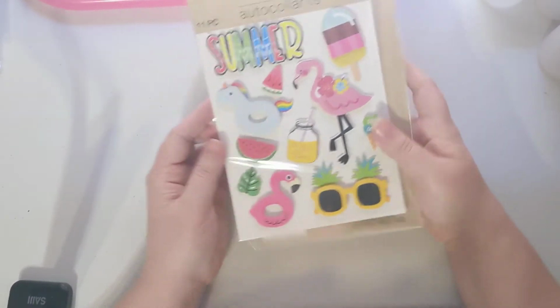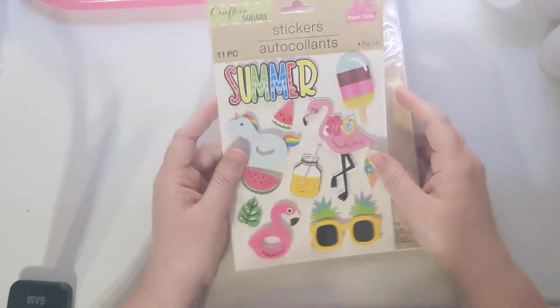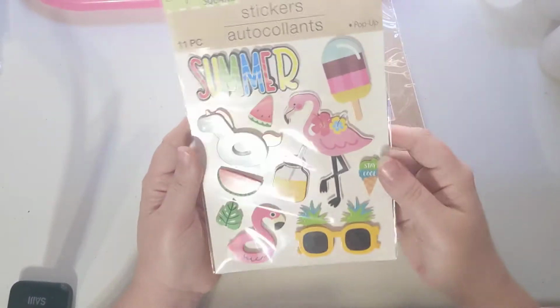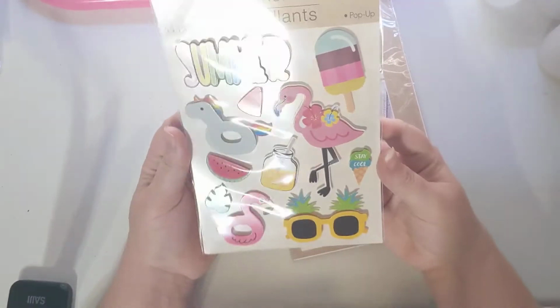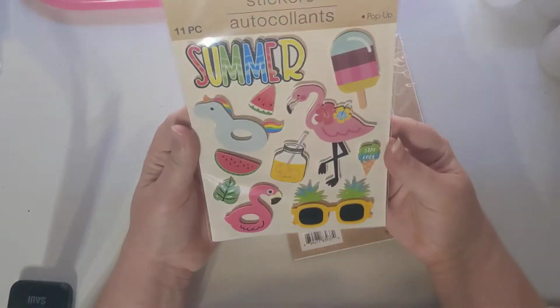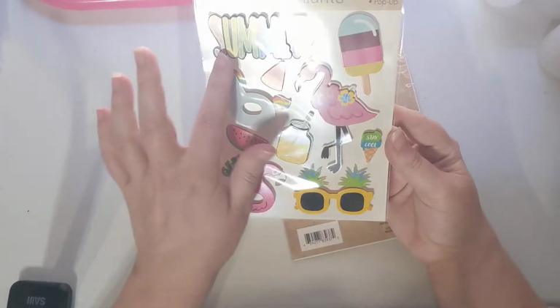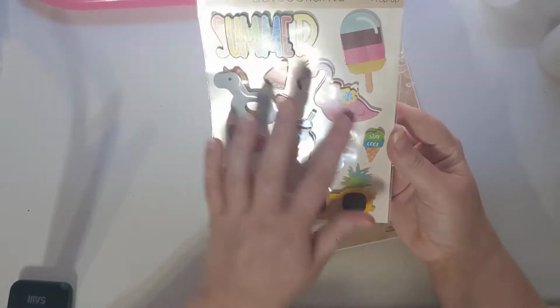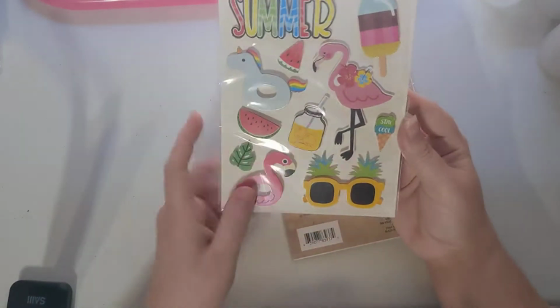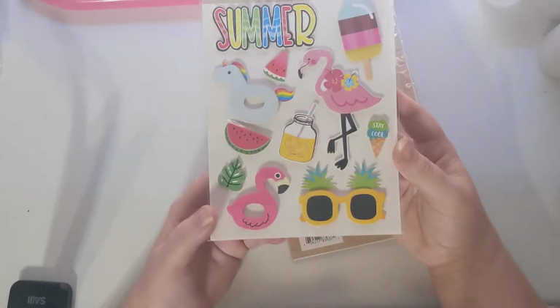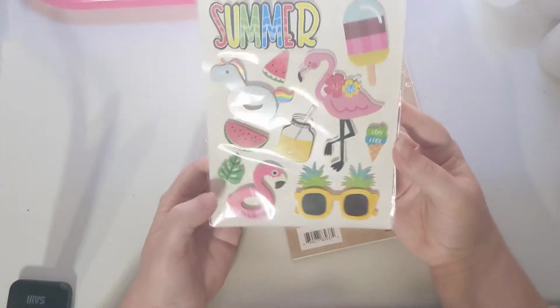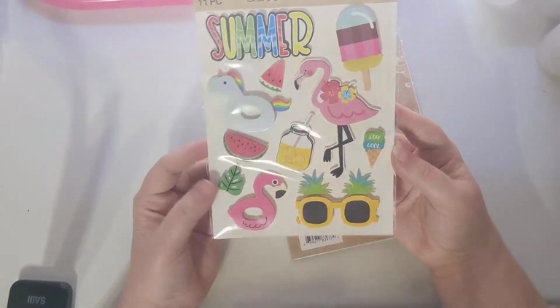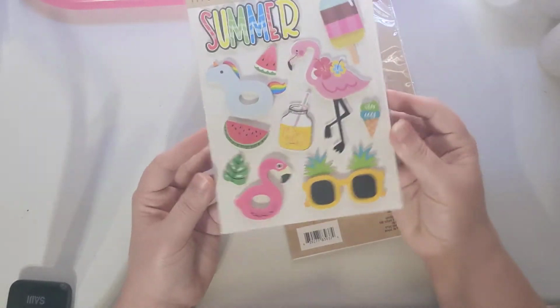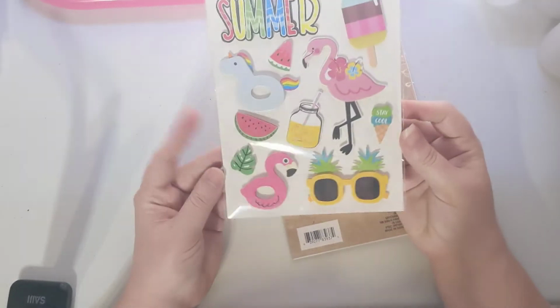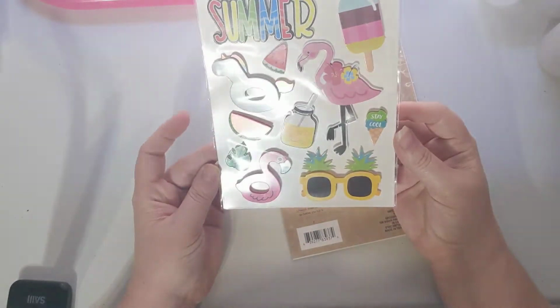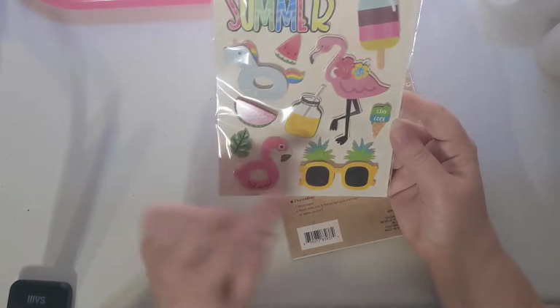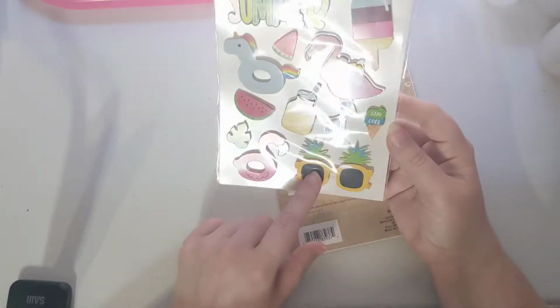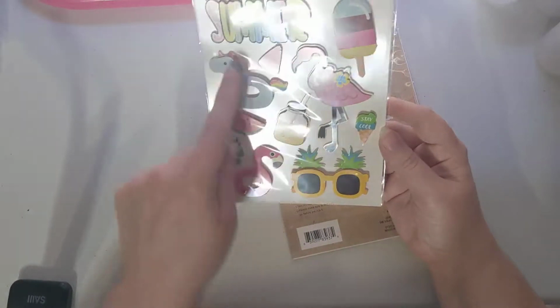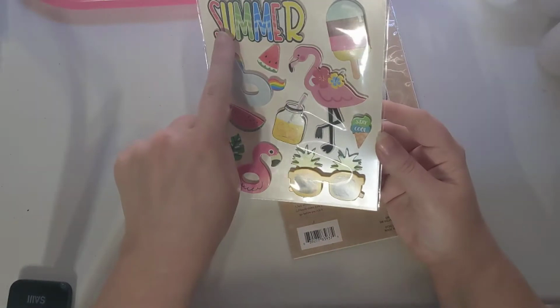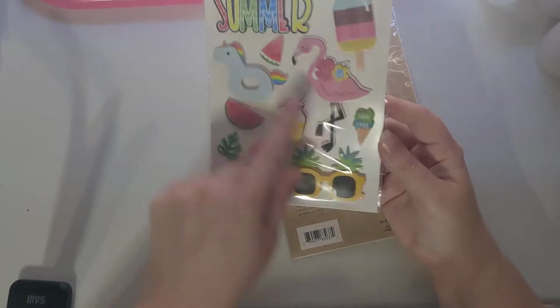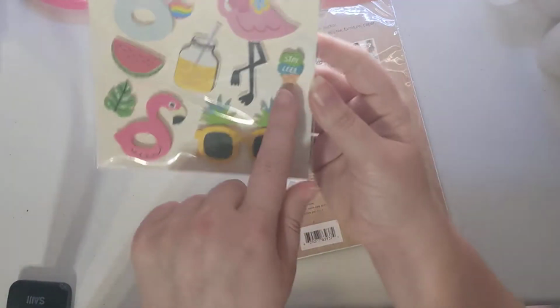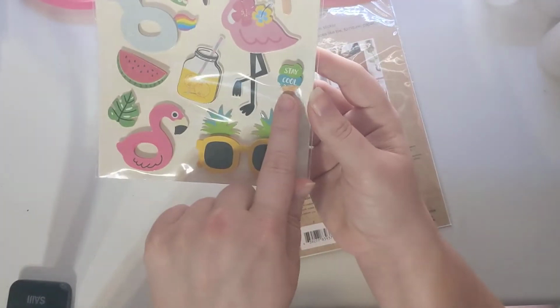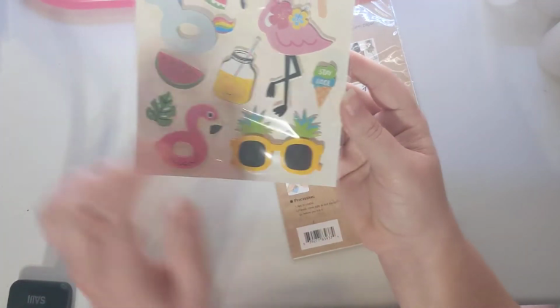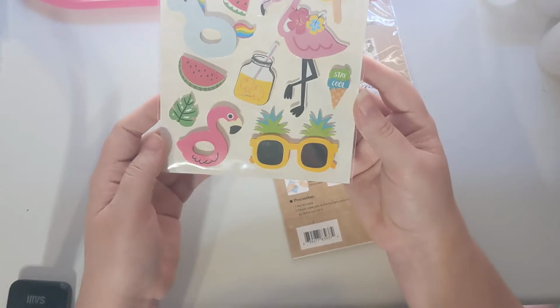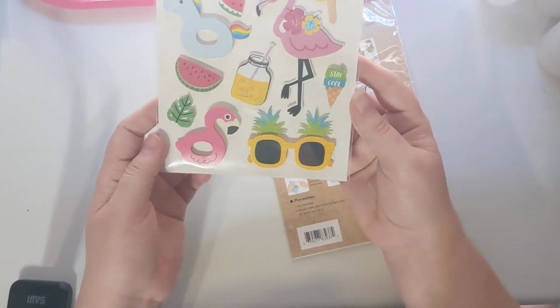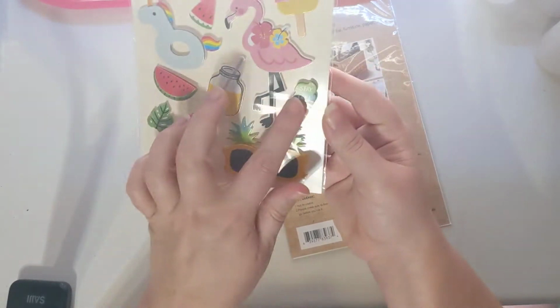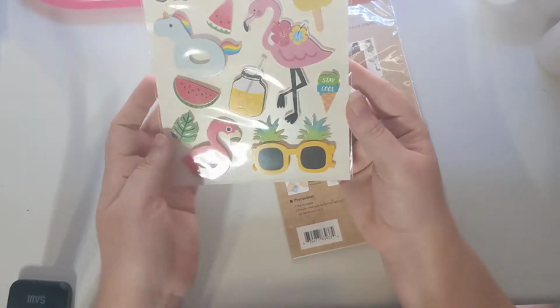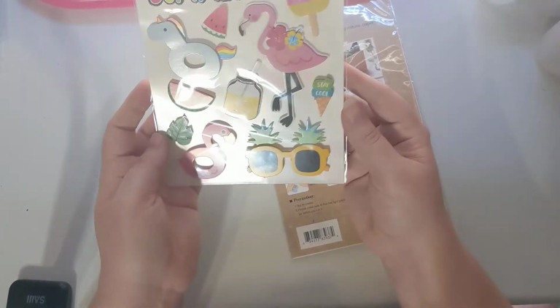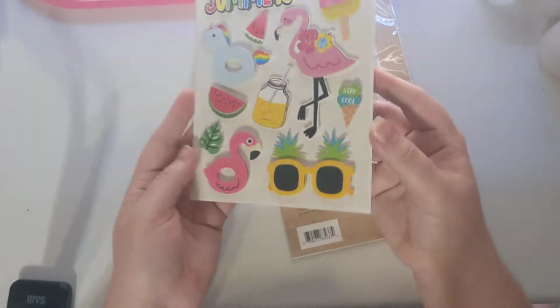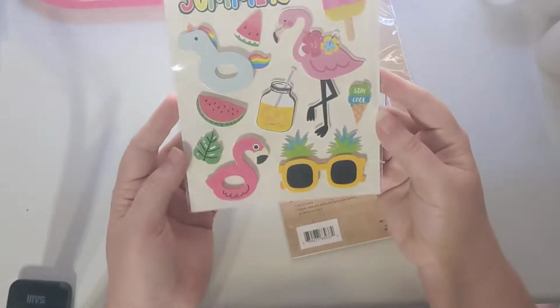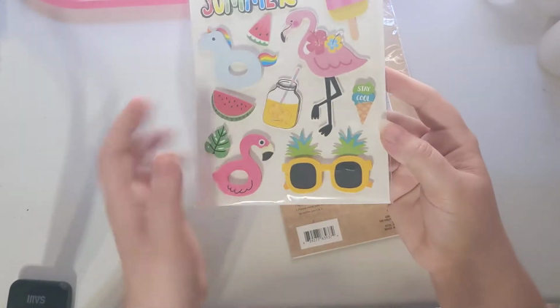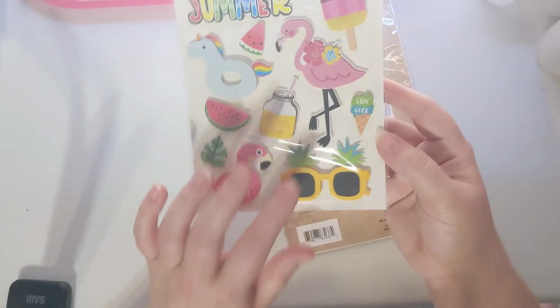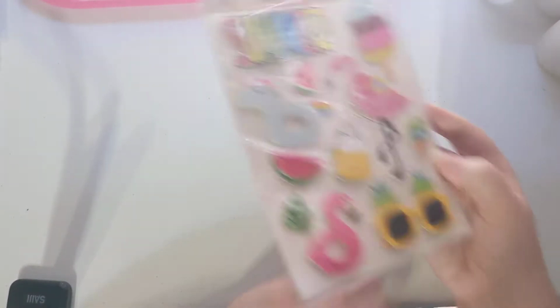Then I found some really cute pop-up stickers for summer. You have like sunglasses, it says 'summer,' there's a little ice cream, and scissors that say 'stay cool.' I thought those were neat so I grabbed those.